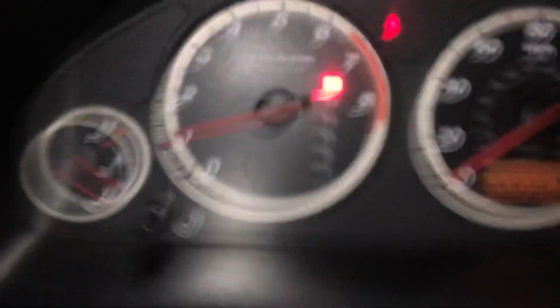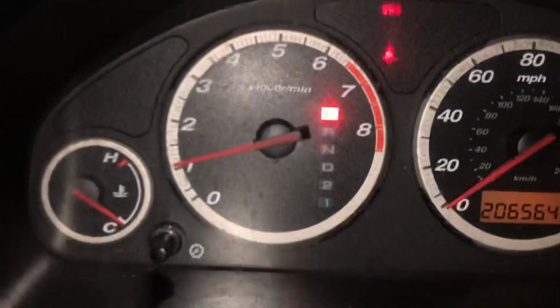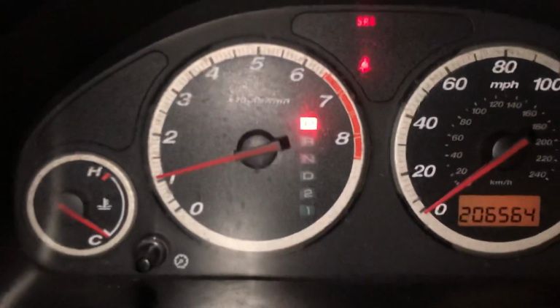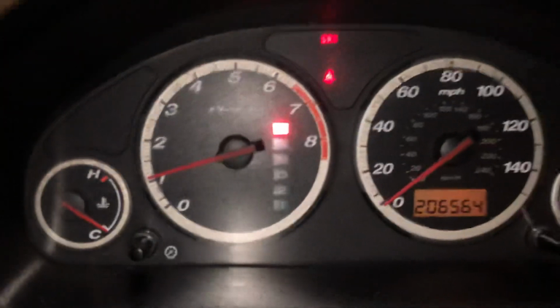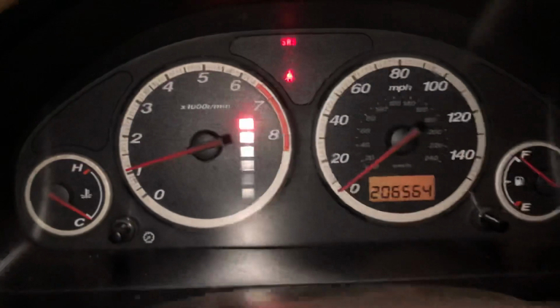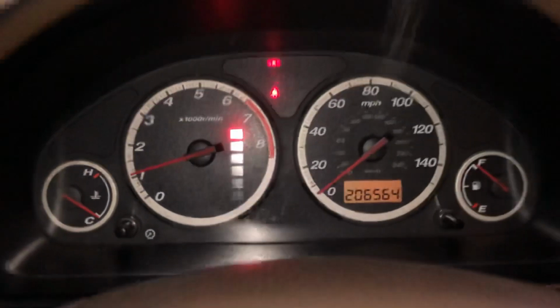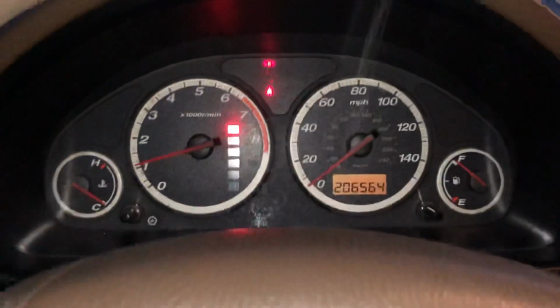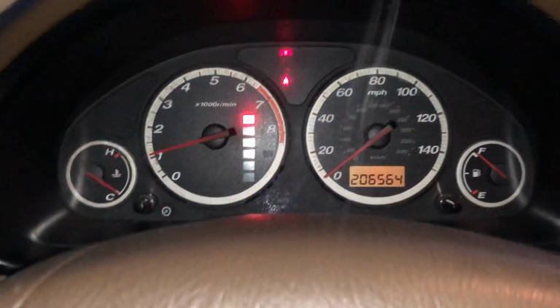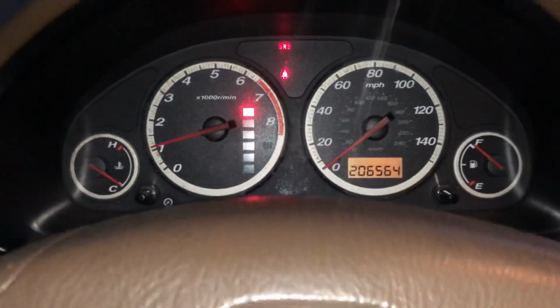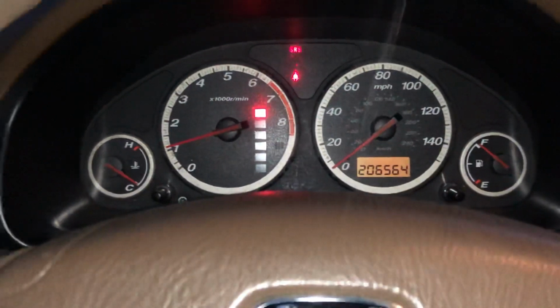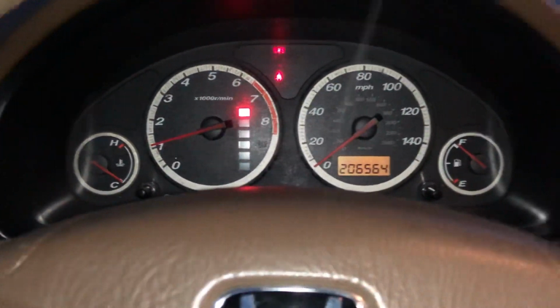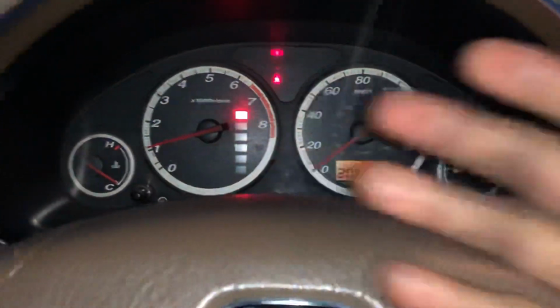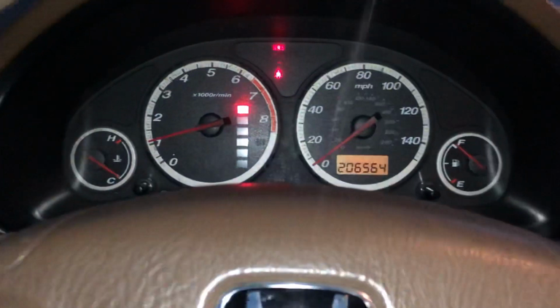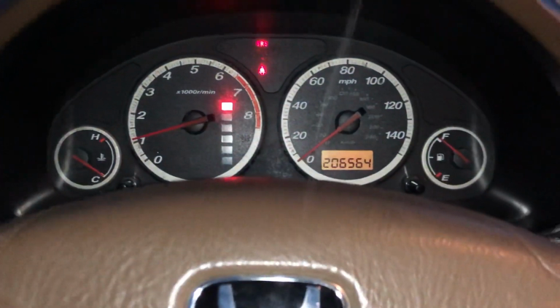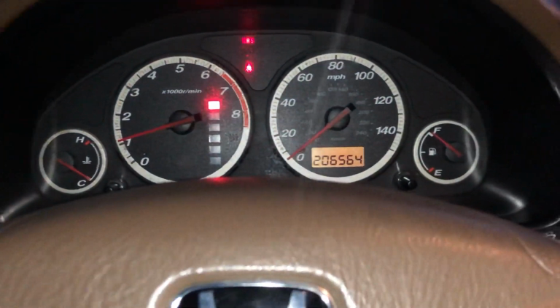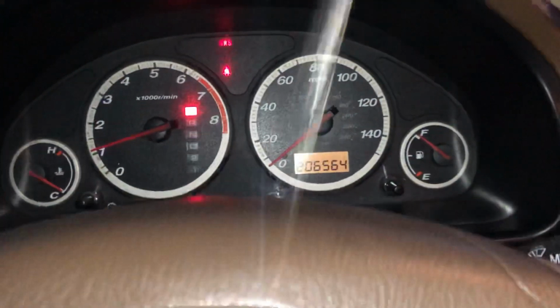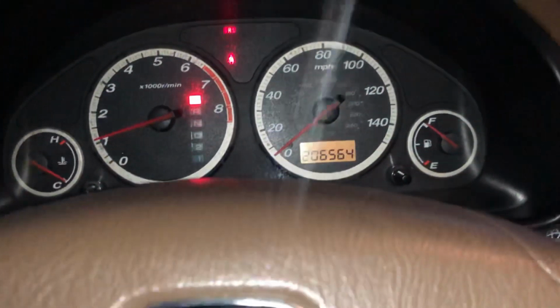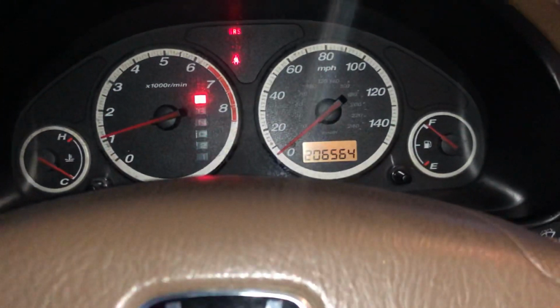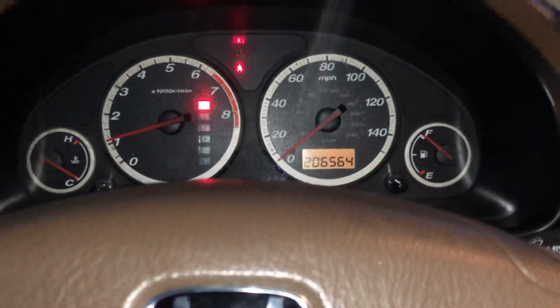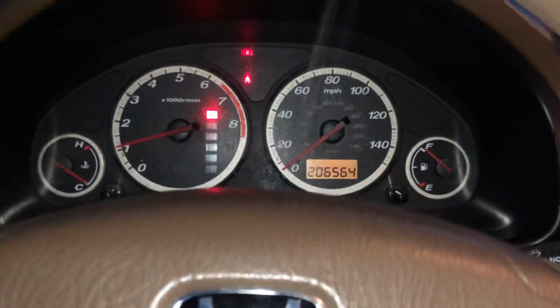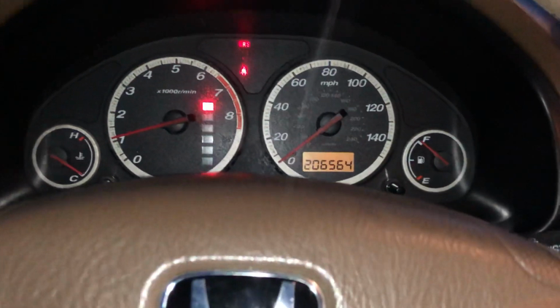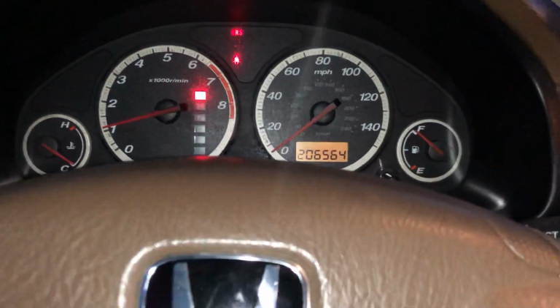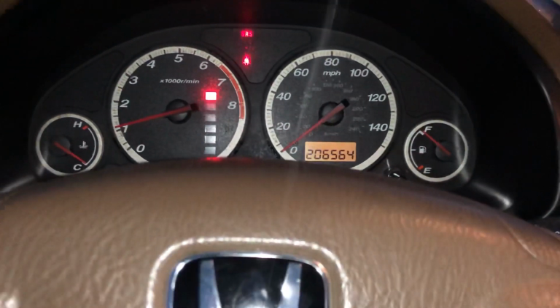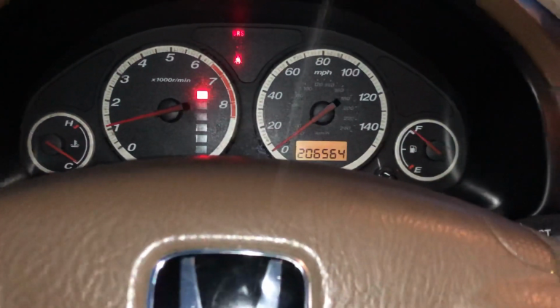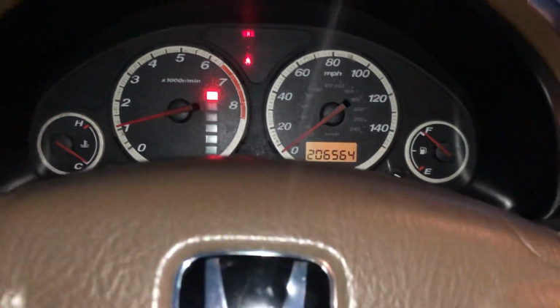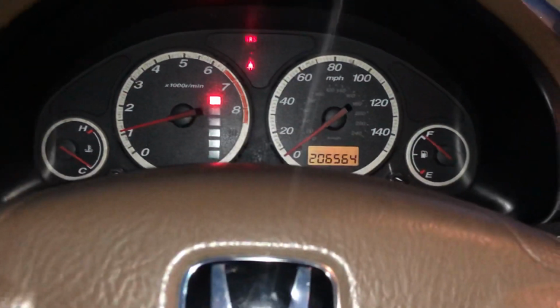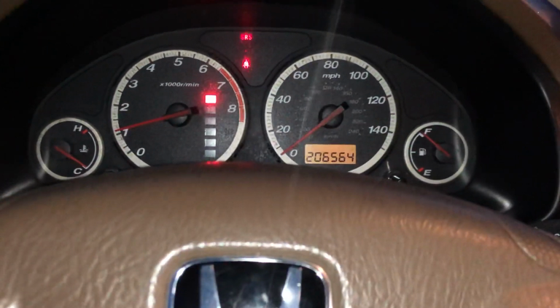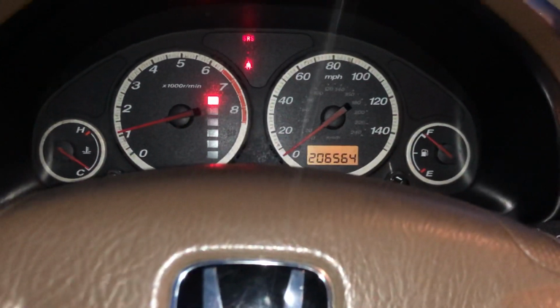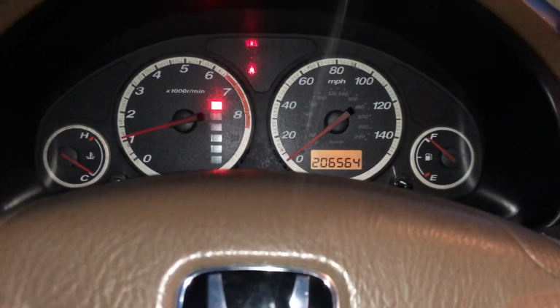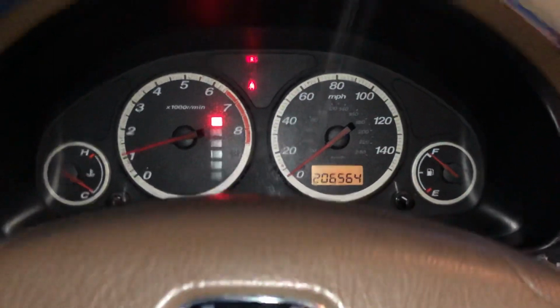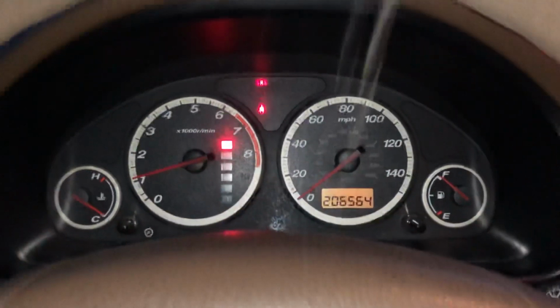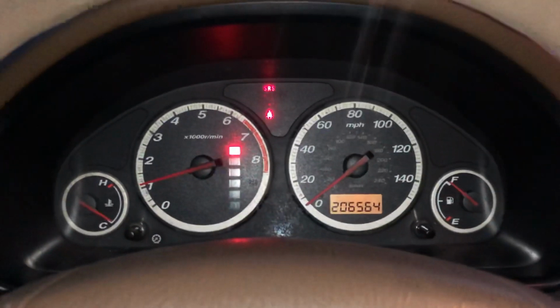It'll go off, and that's how you know you reset it. As you can see, I have no light — already reset it. After you're done, just turn the car back on, make sure that it's gone, and yeah, that's it.